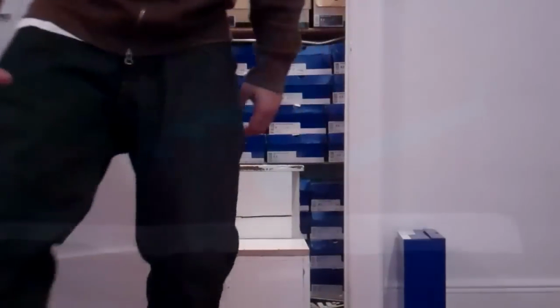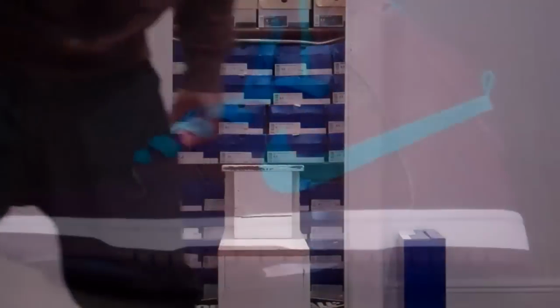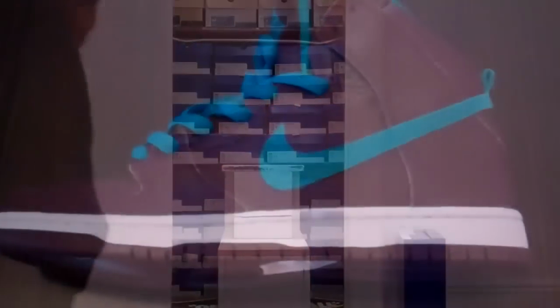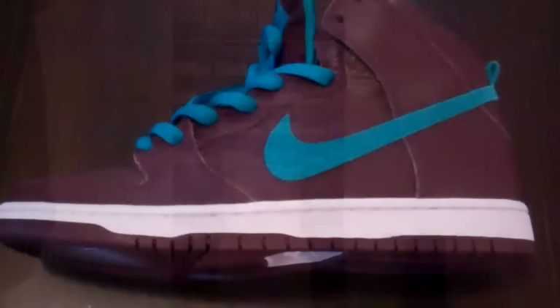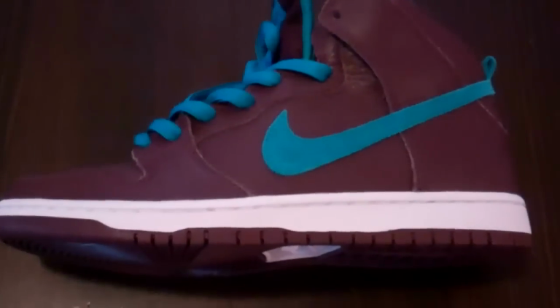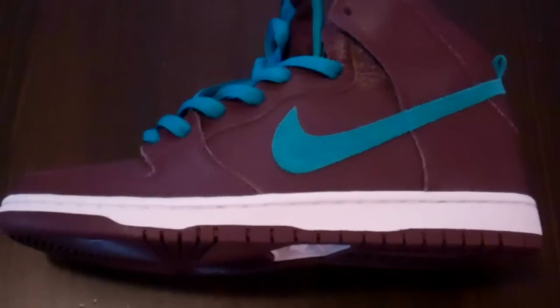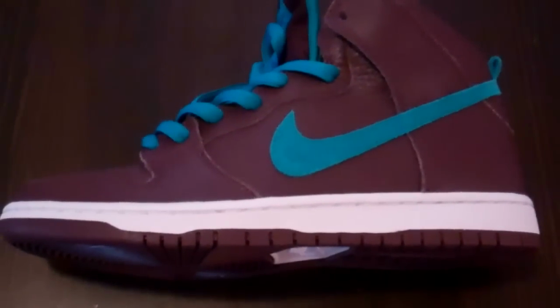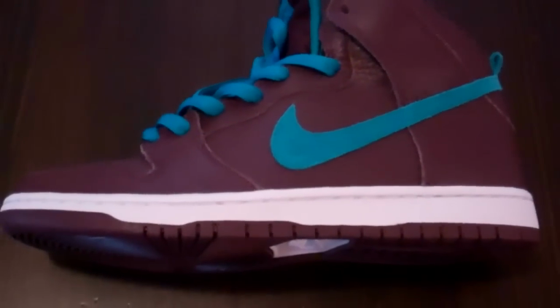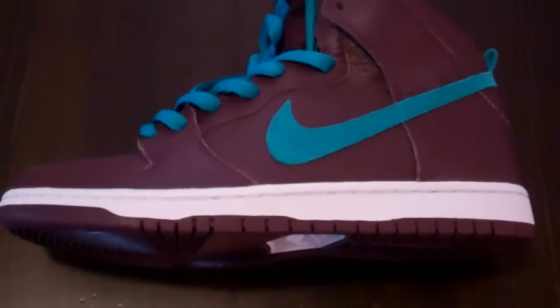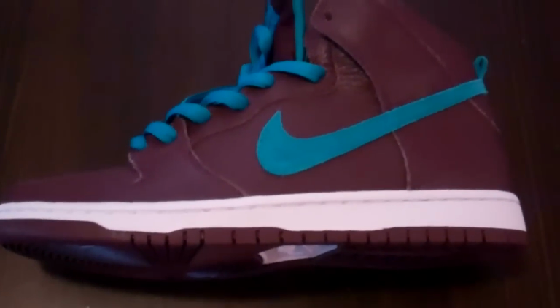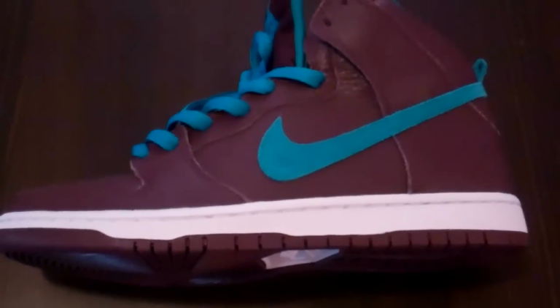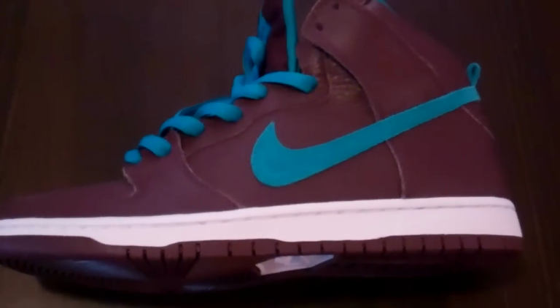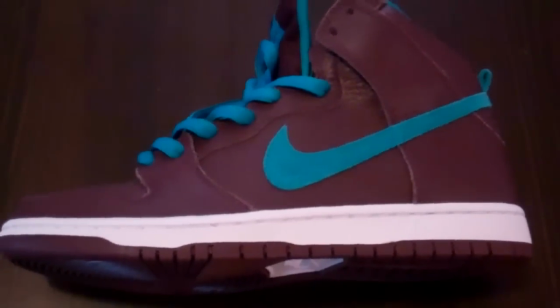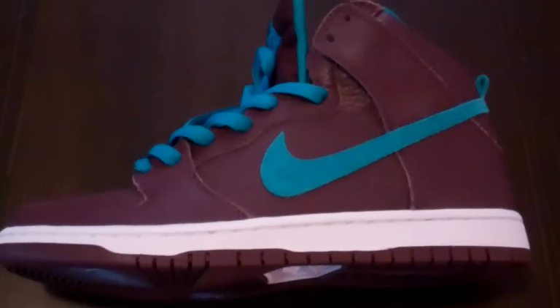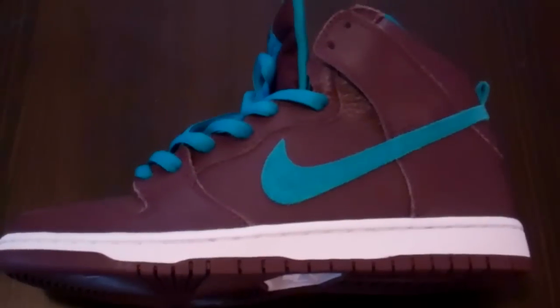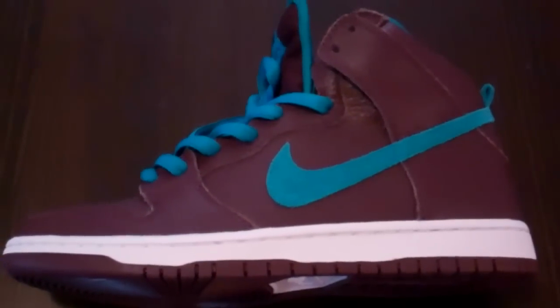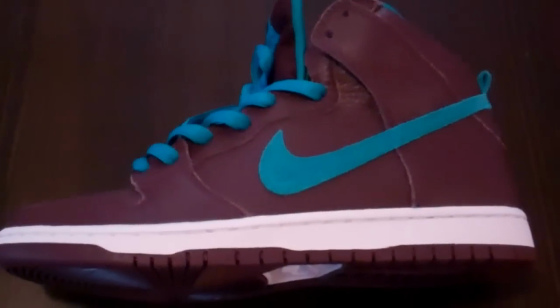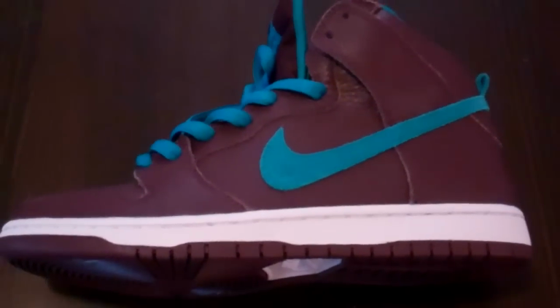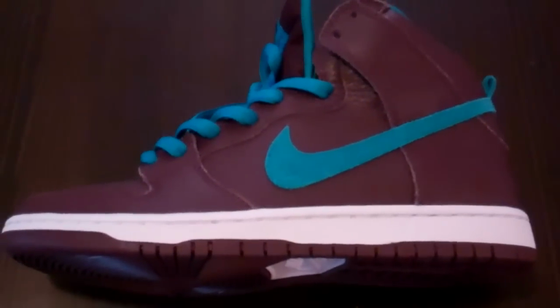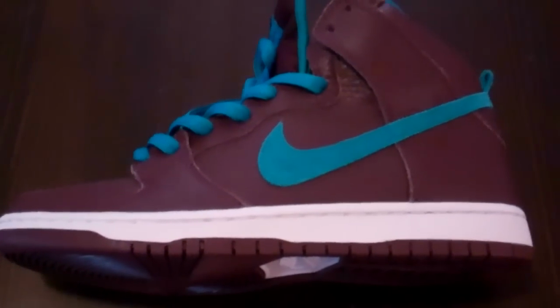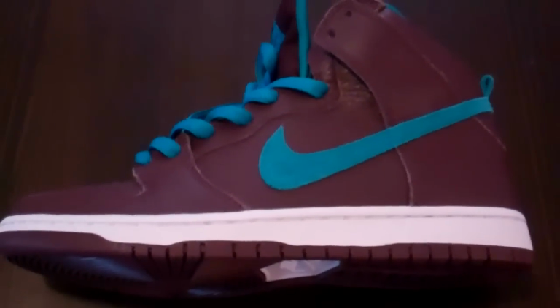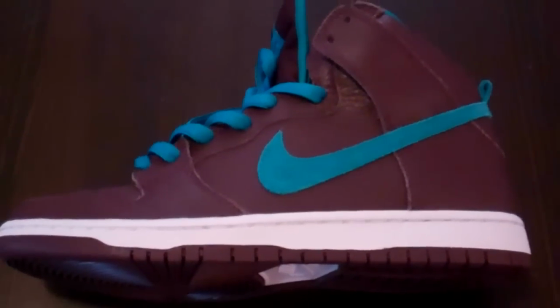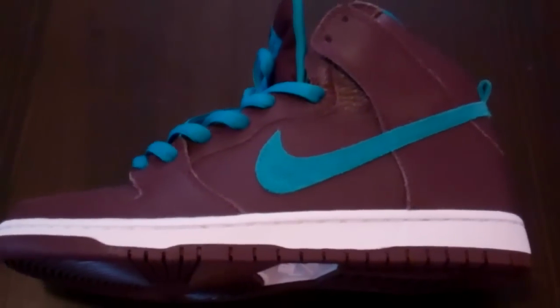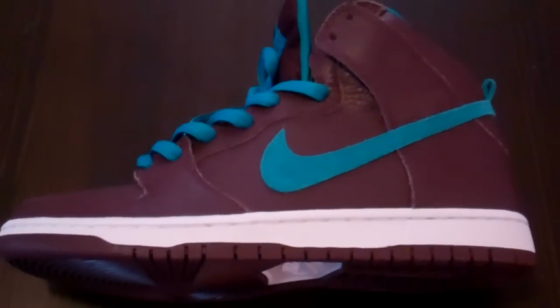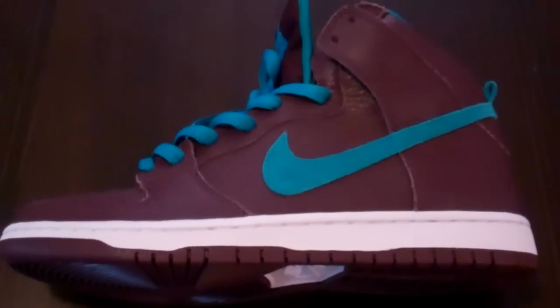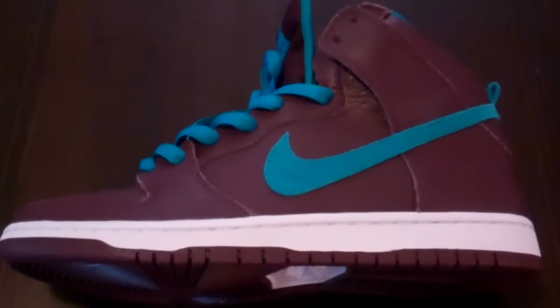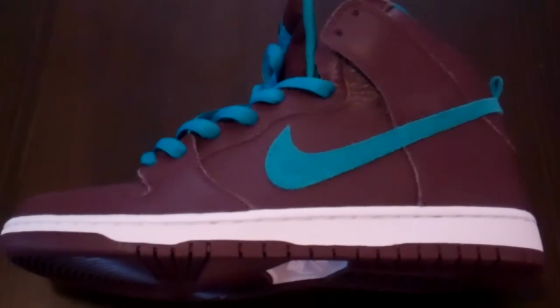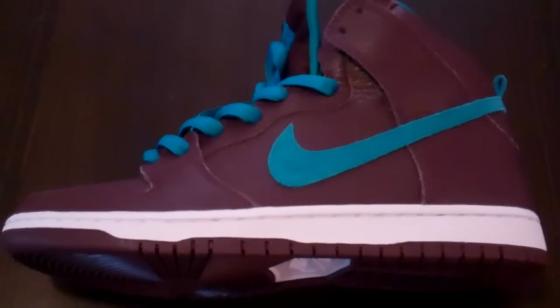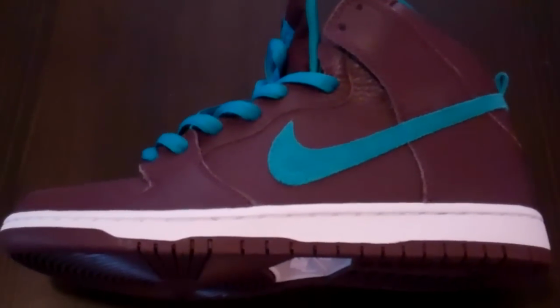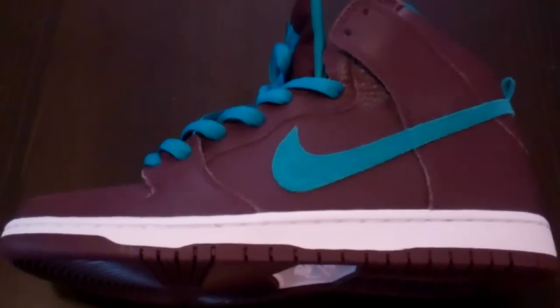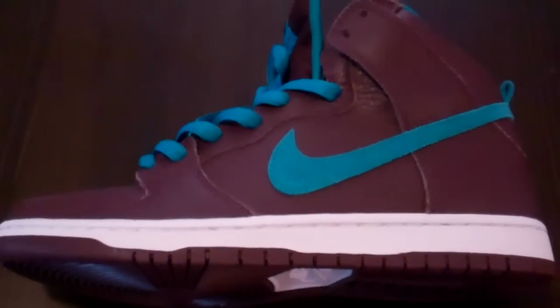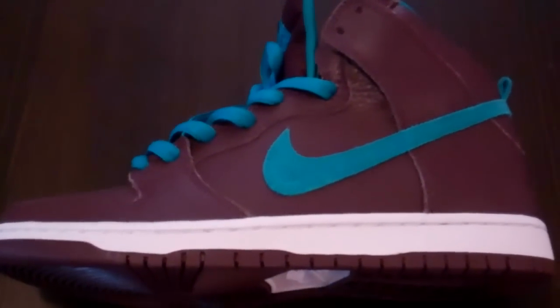When I saw the pictures of these Dunk Highs, it definitely was a must for me, just off the strength of the colors. This is an awesome sneaker all around.